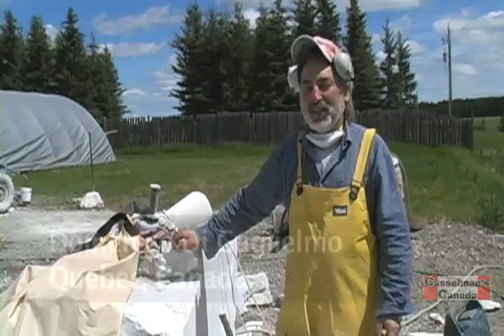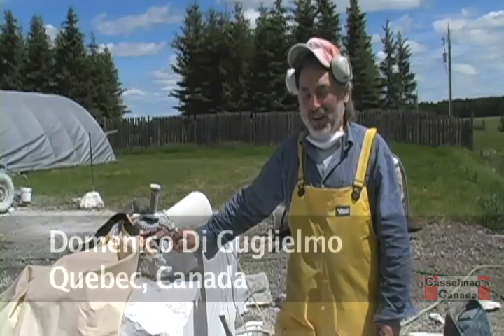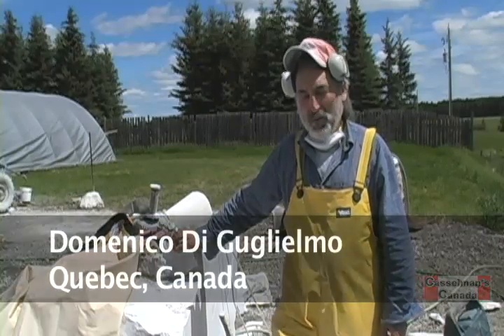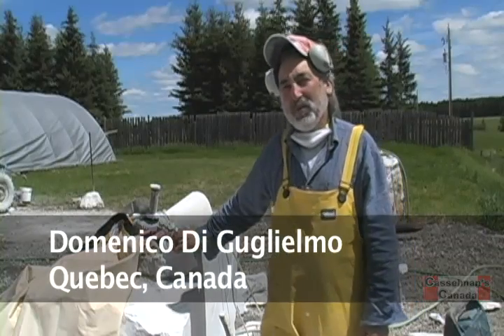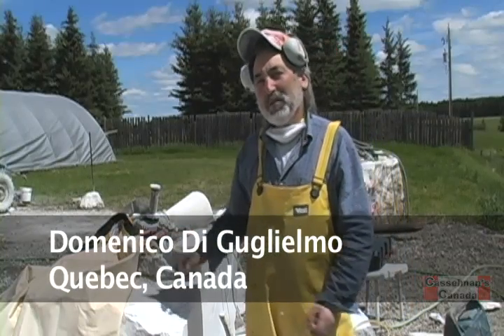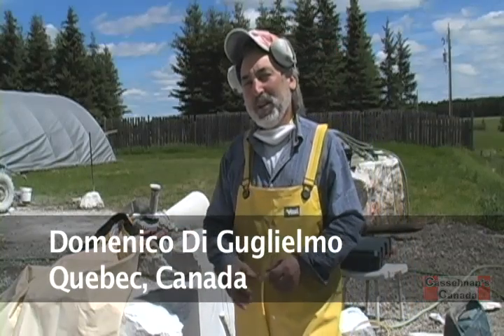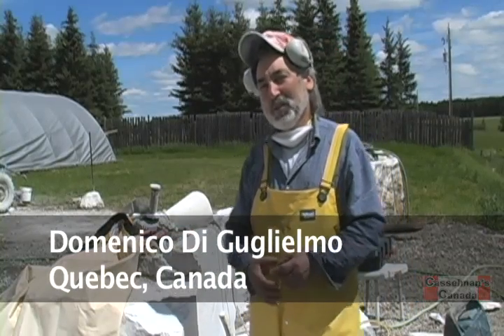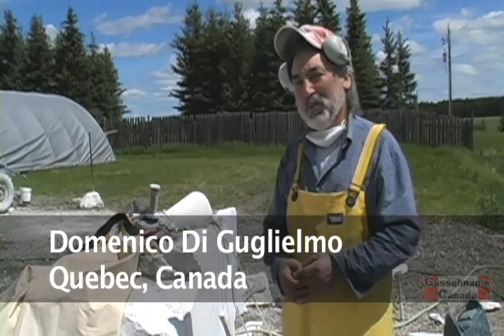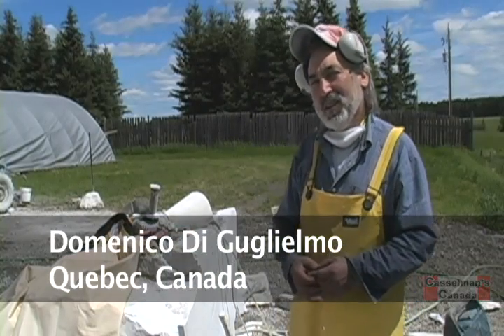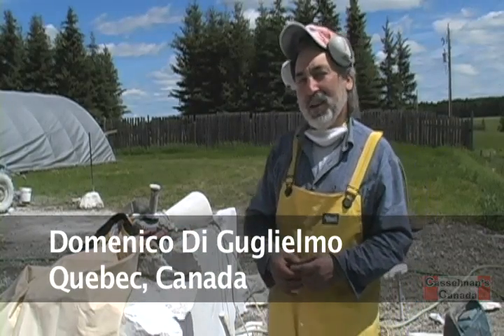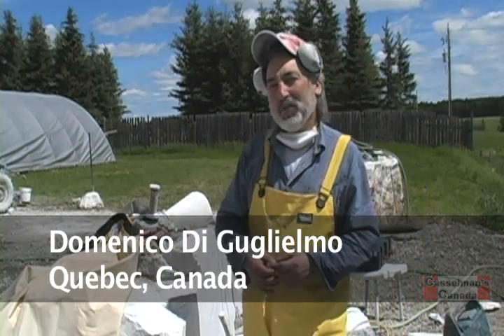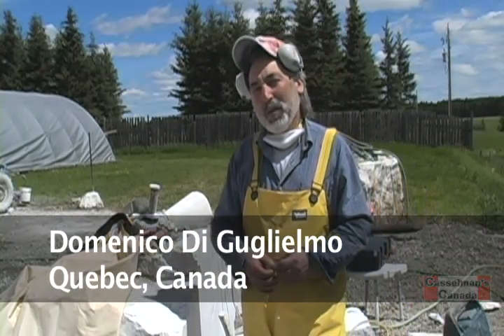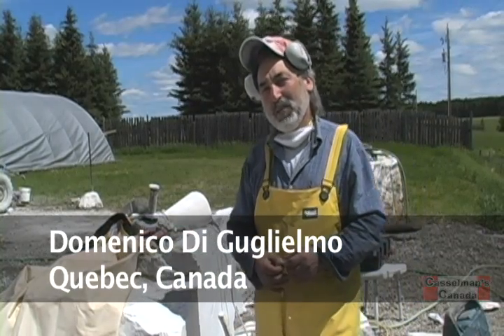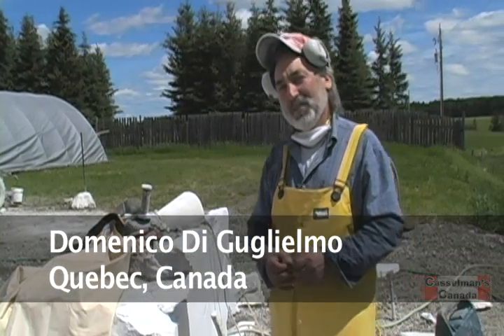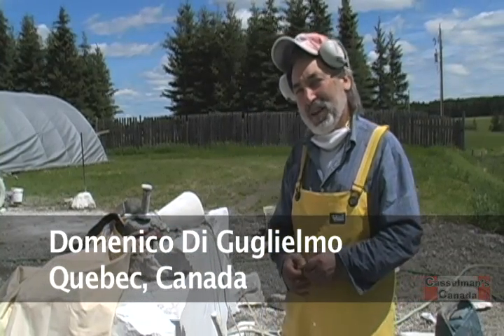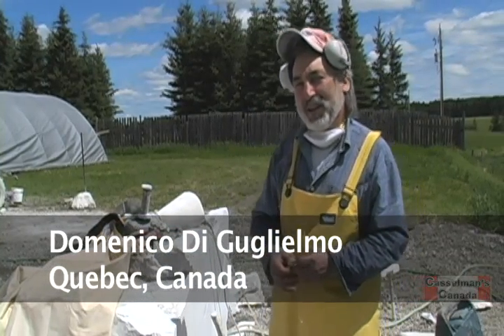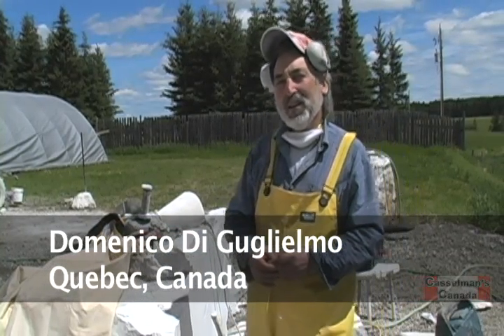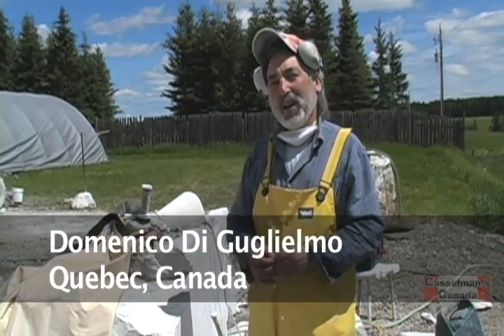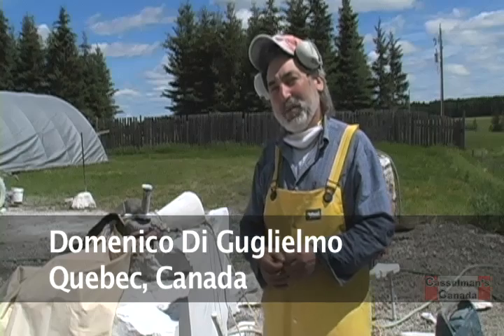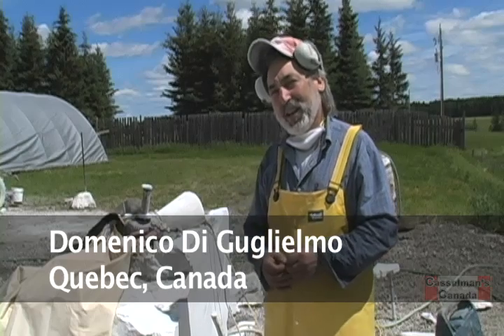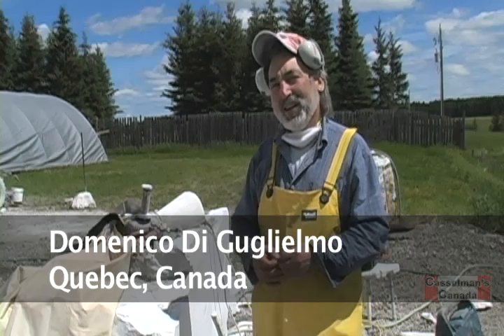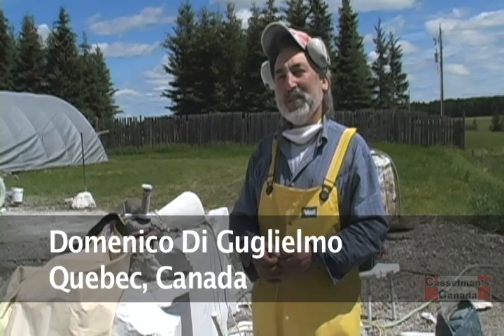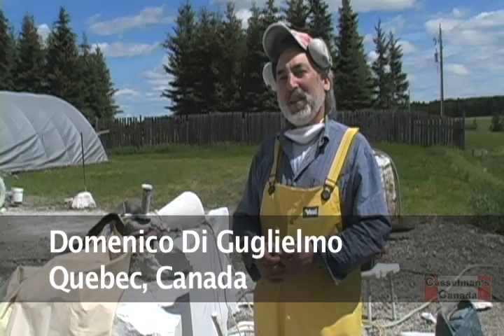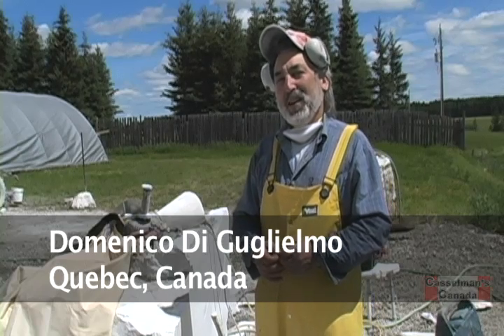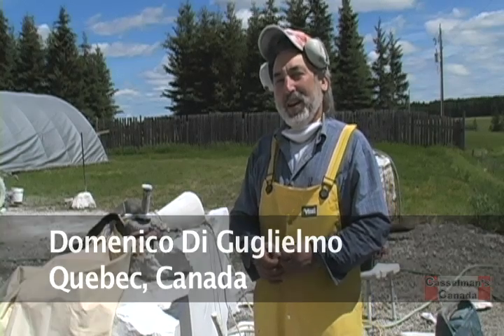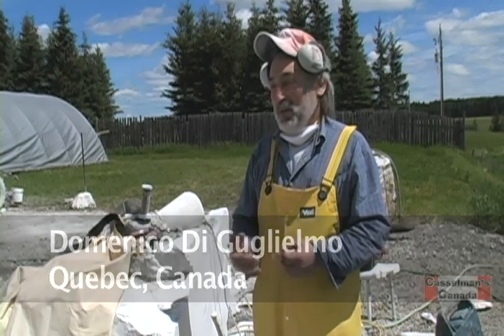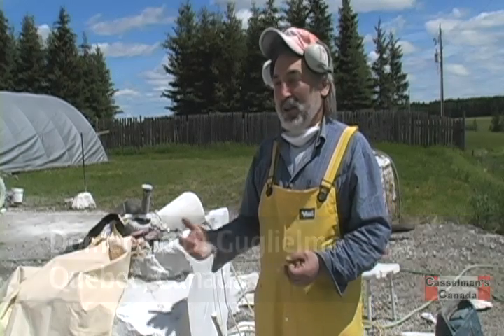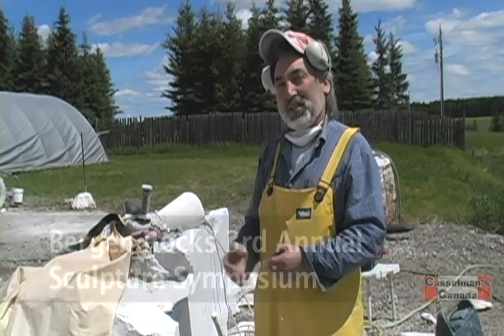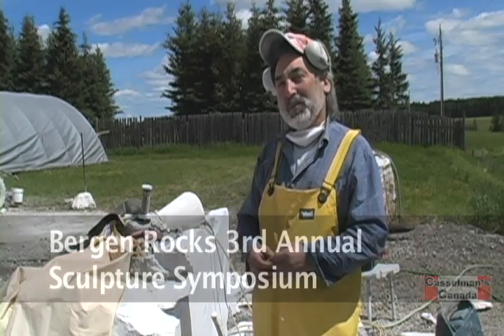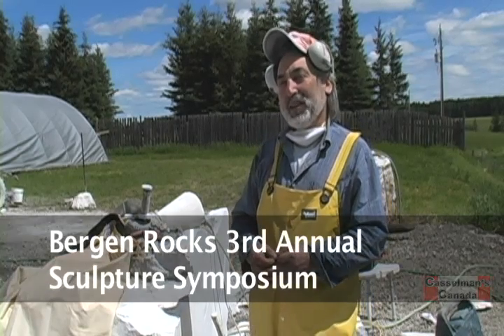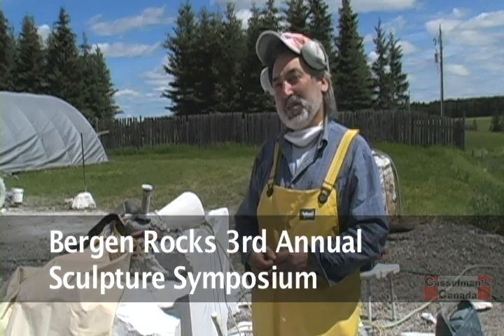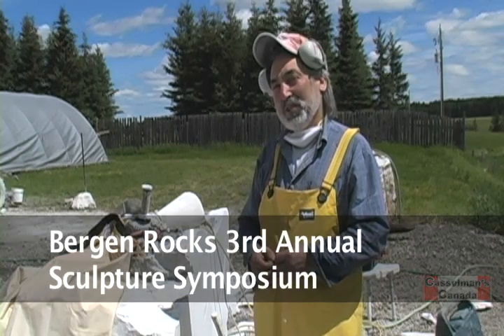Hi, my name is Domenico Di Guglielmo. I come from La Belle Torrance, Quebec — Montreal, Quebec, Canada — and I am here at this spectacular symposium.